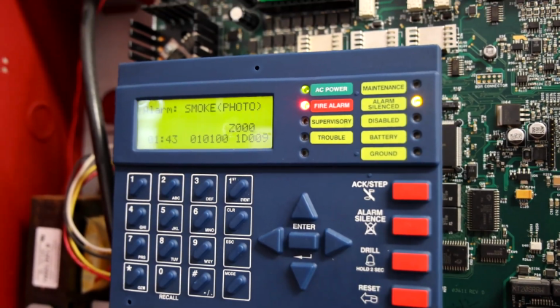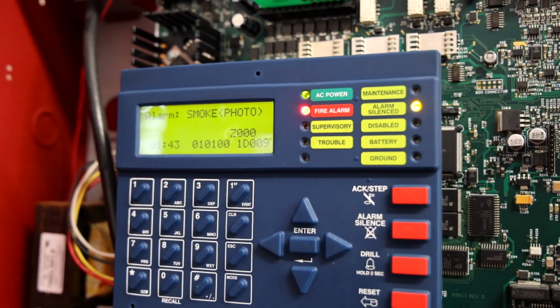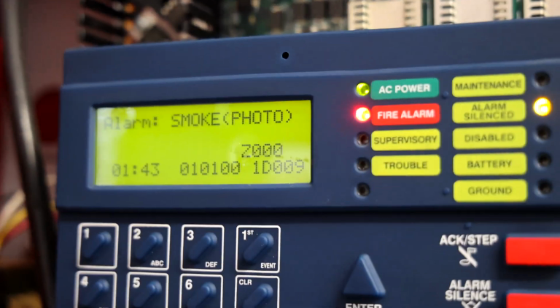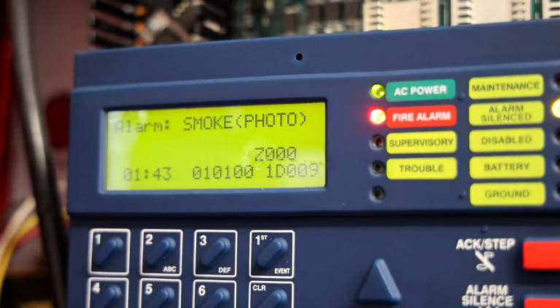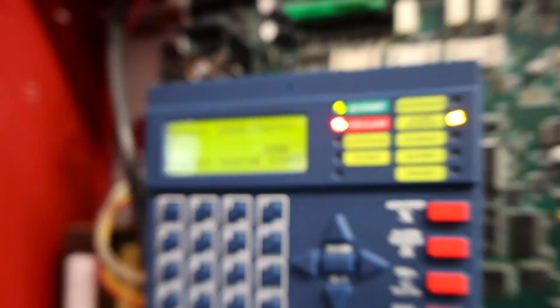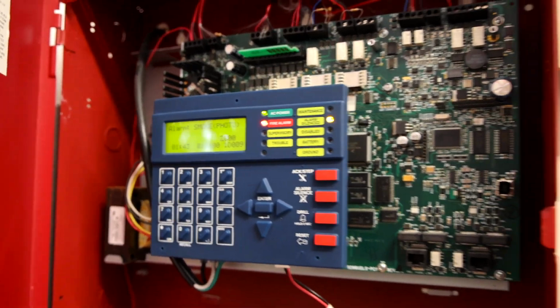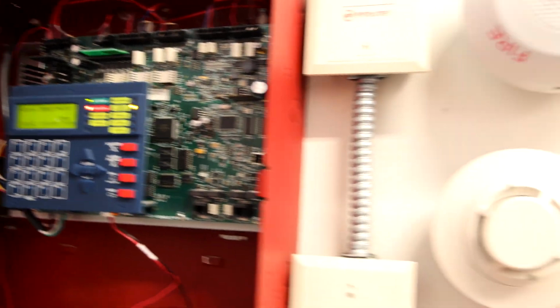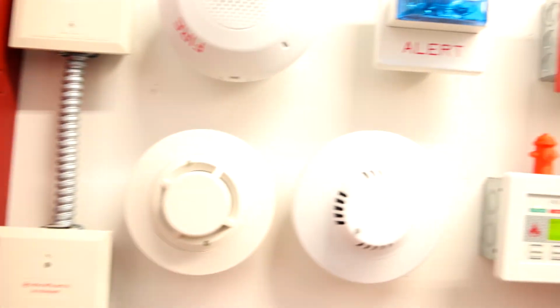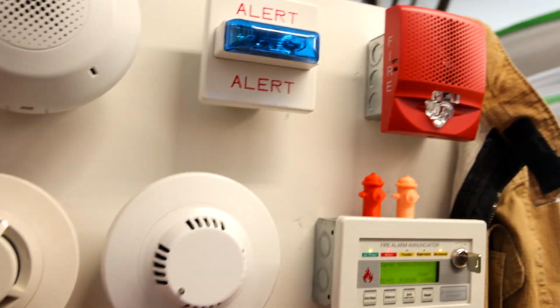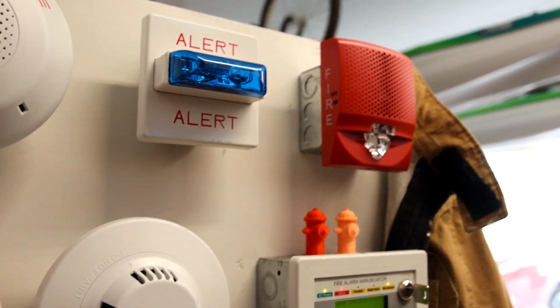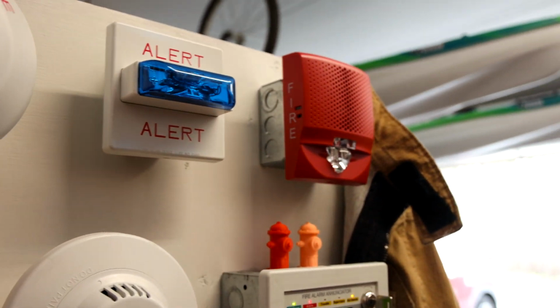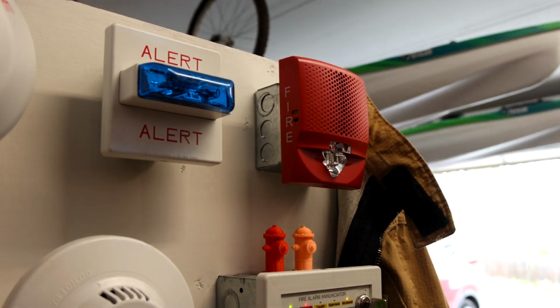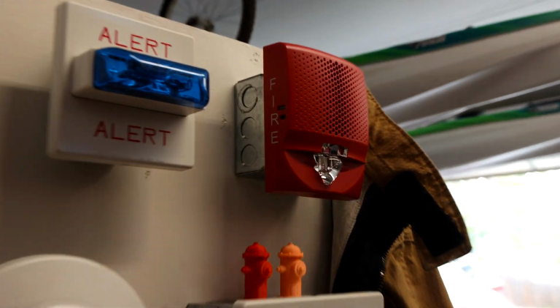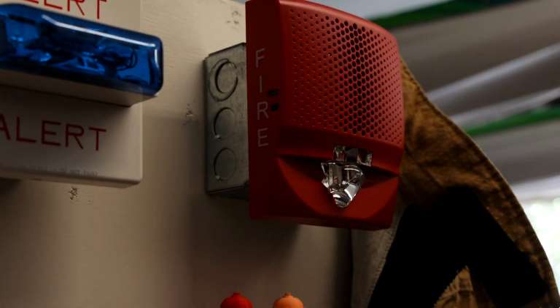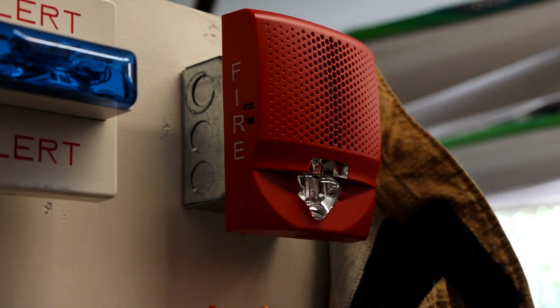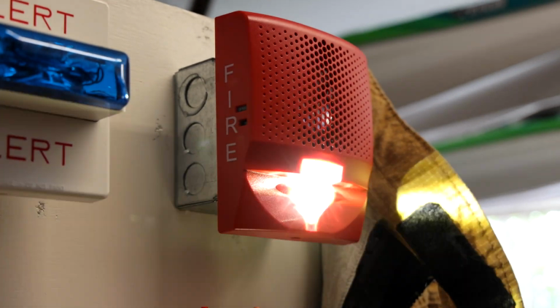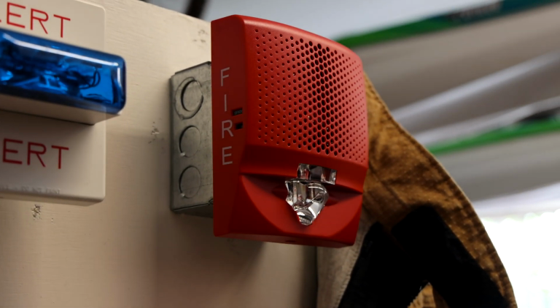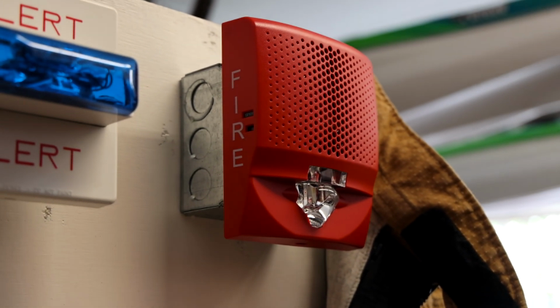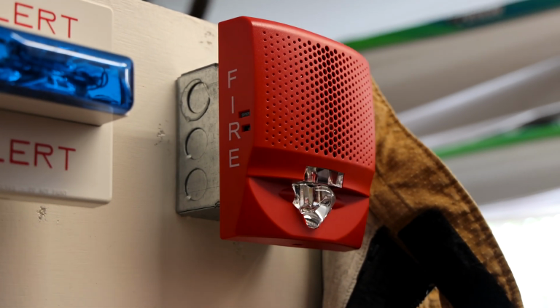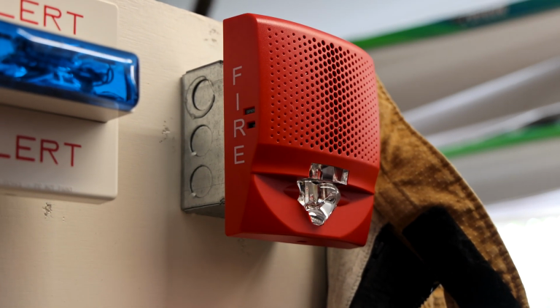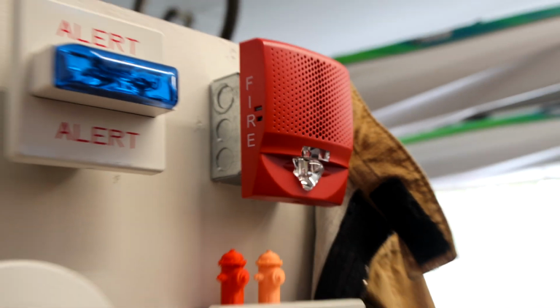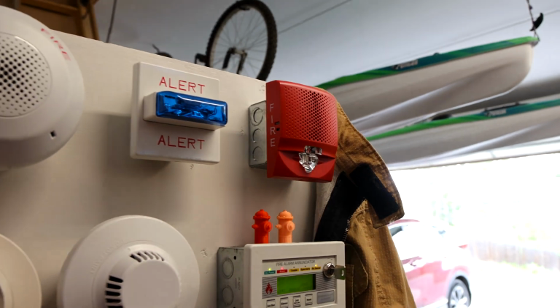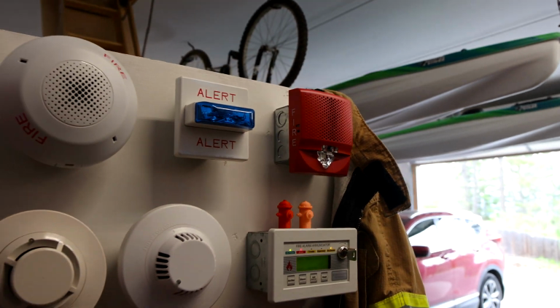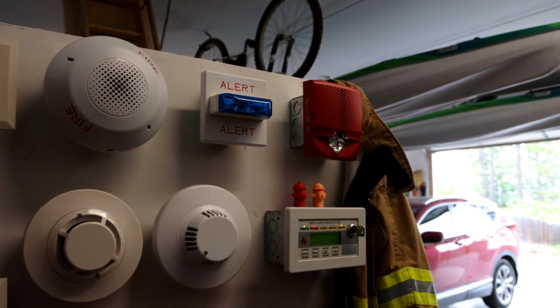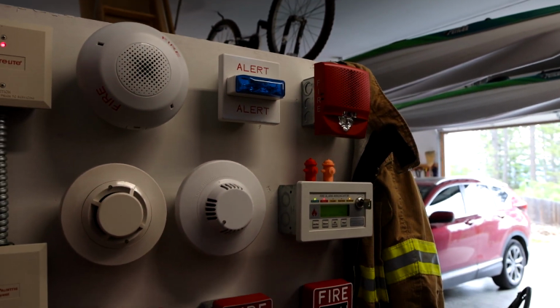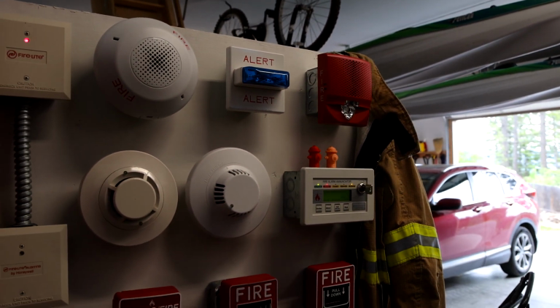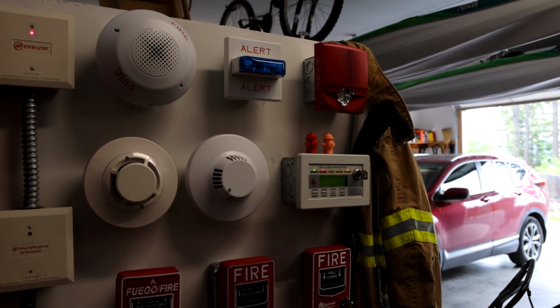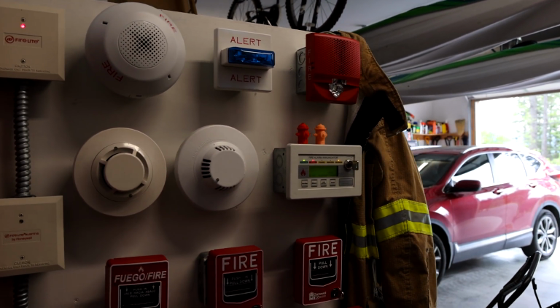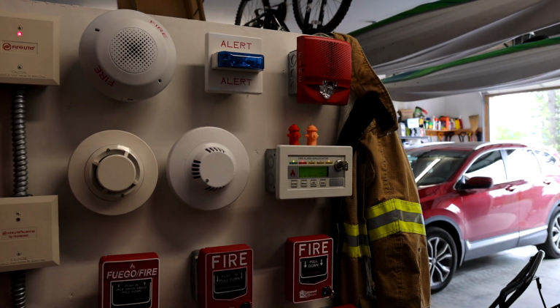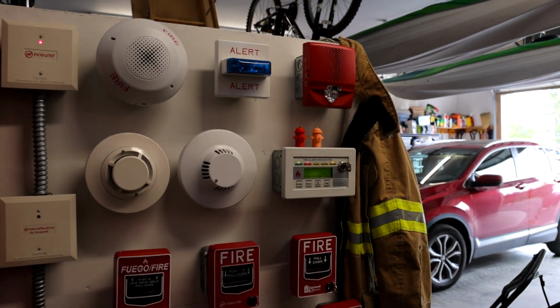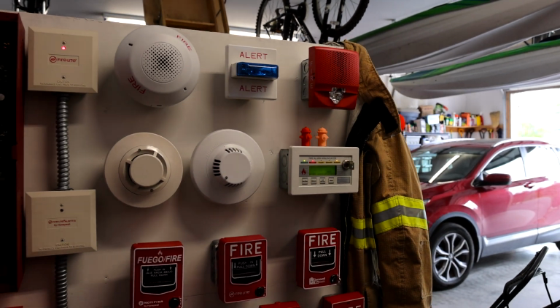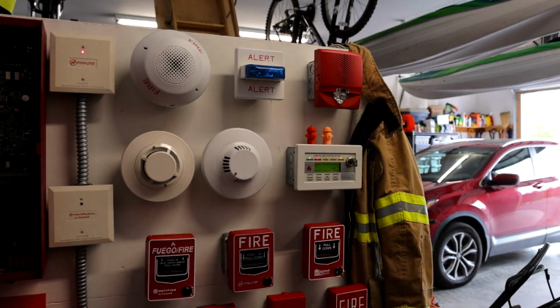Attention, attention. An emergency has been reported in this building. Please cease operations and leave the building utilizing the nearest exit or fire exit stairway.